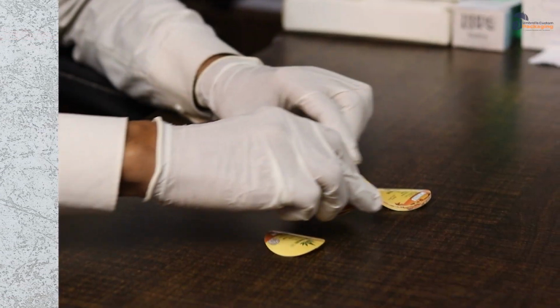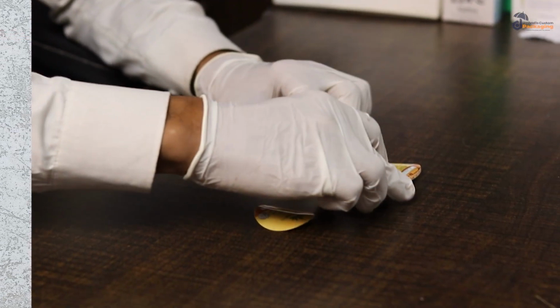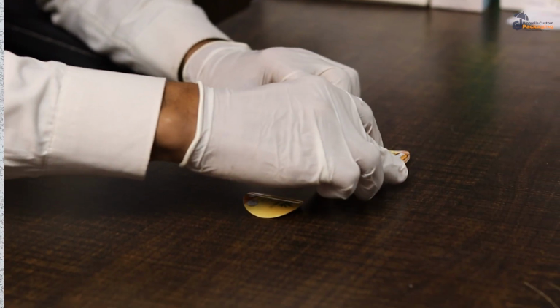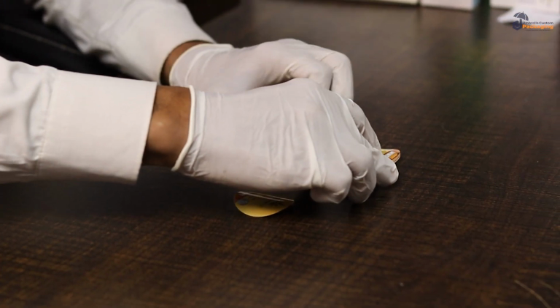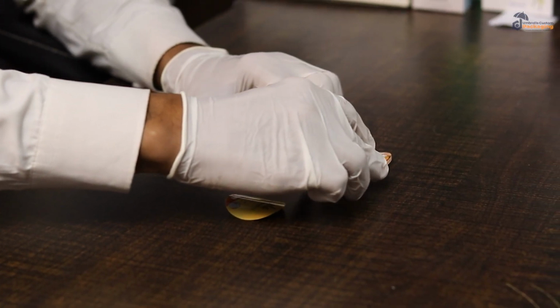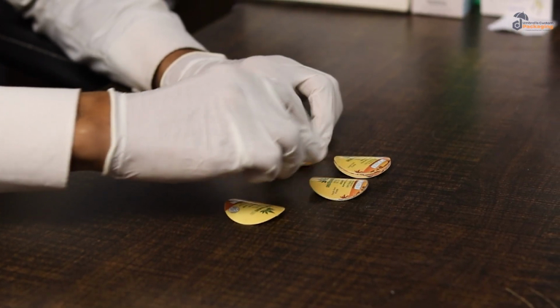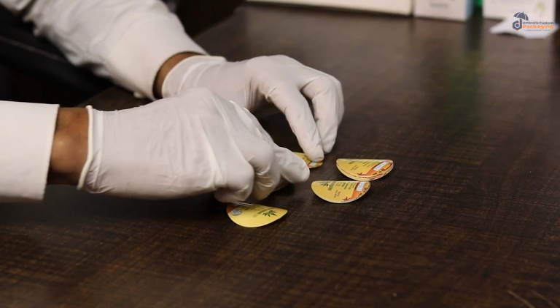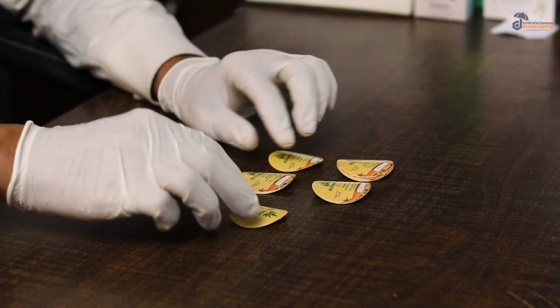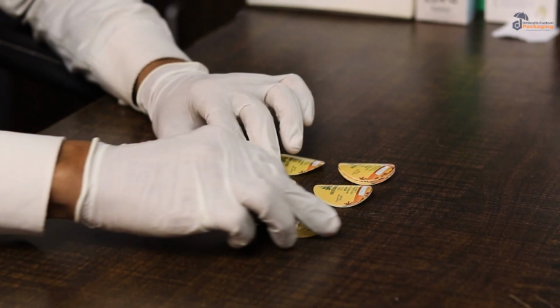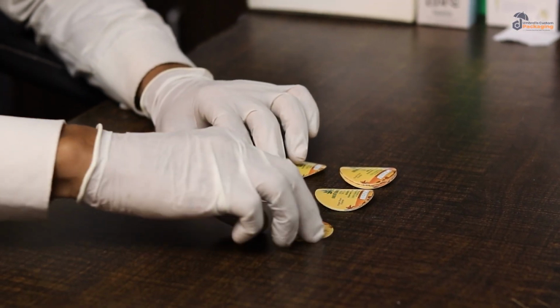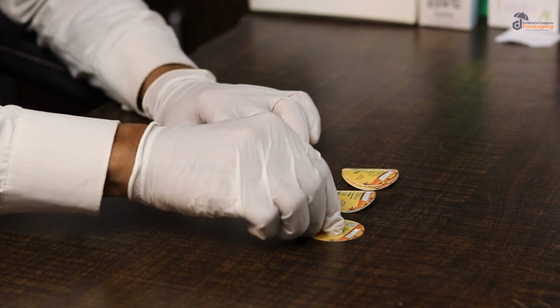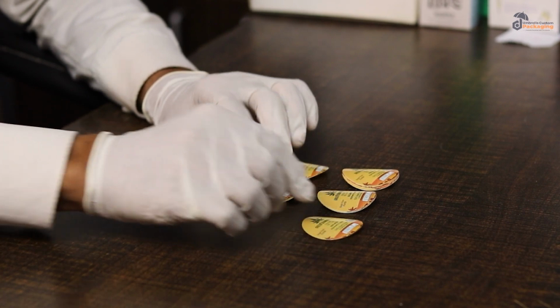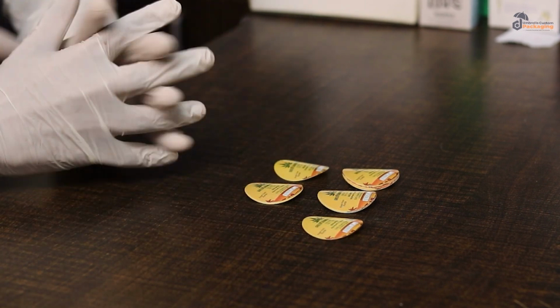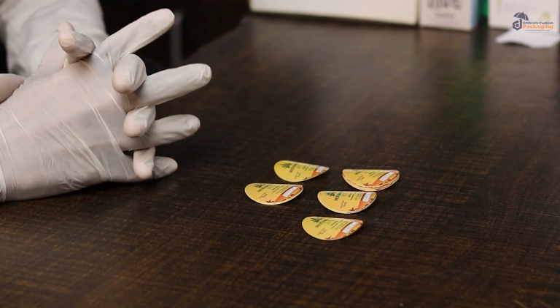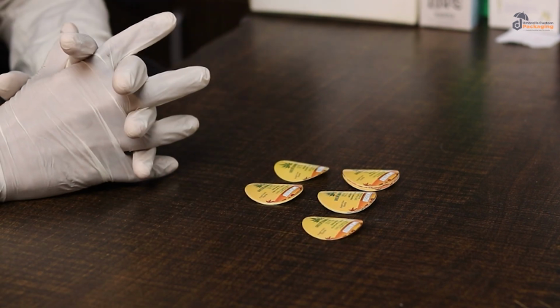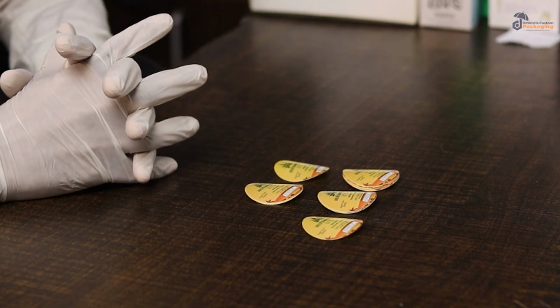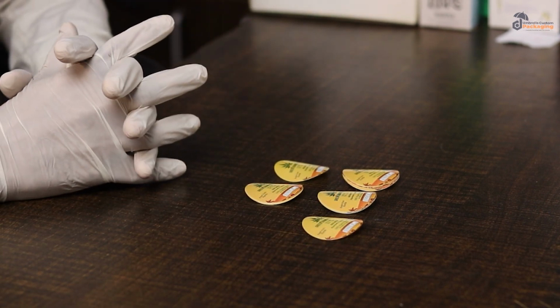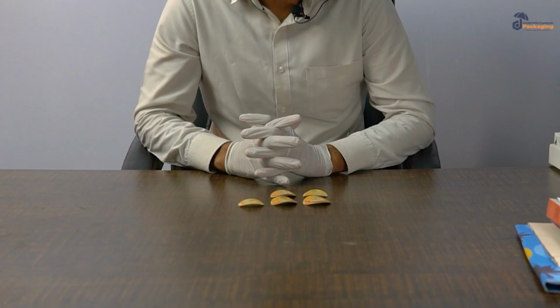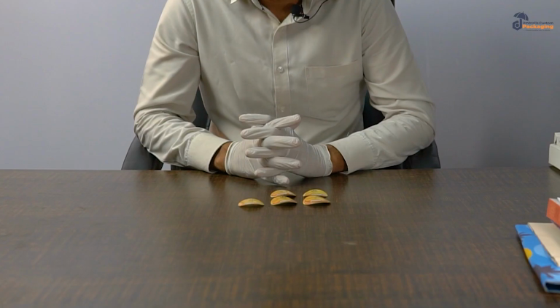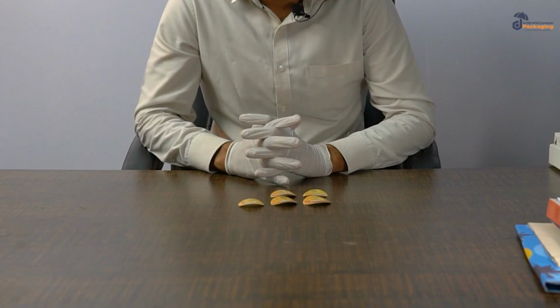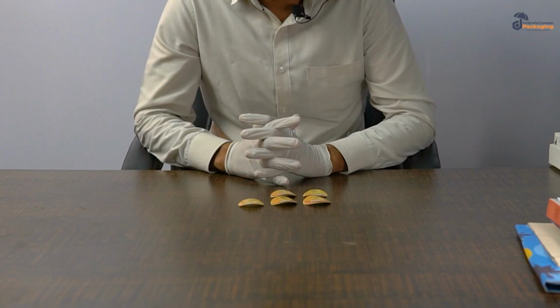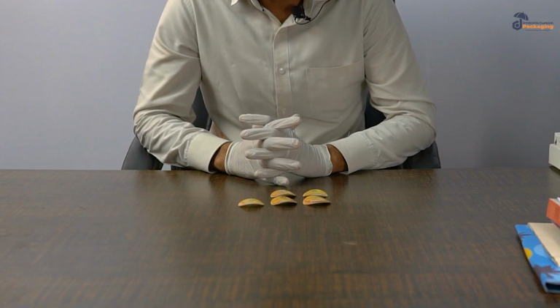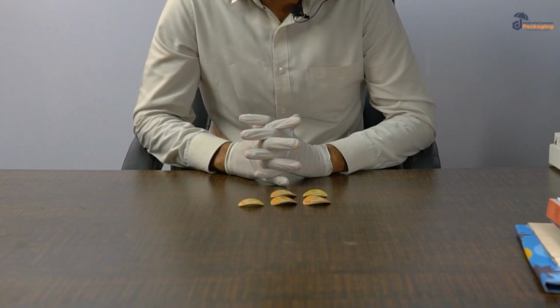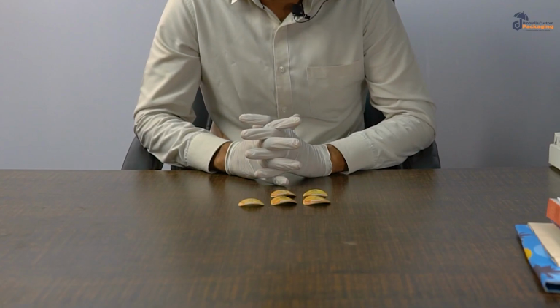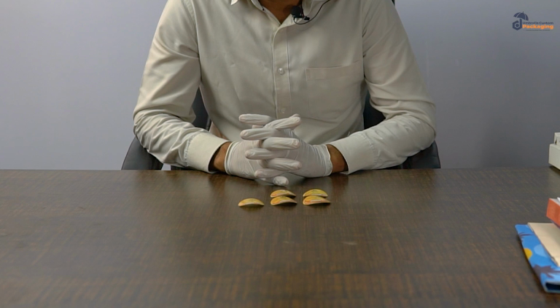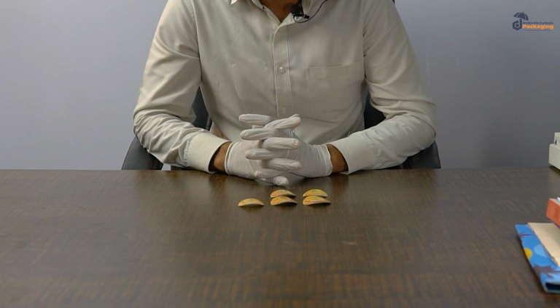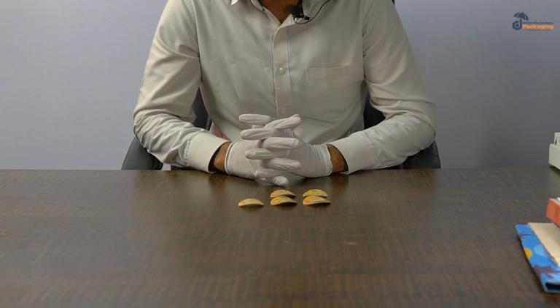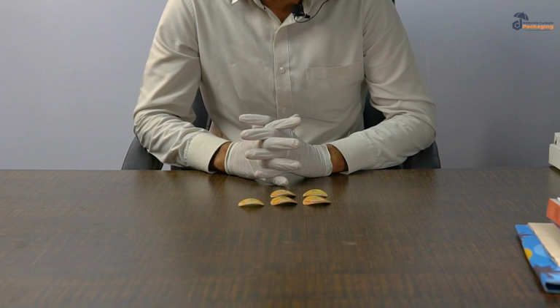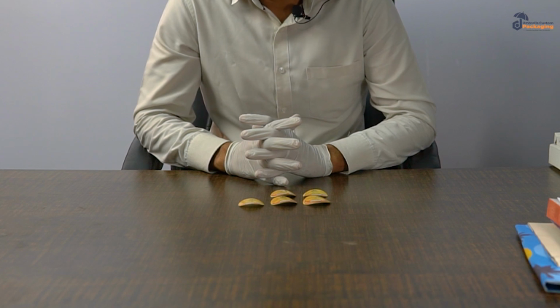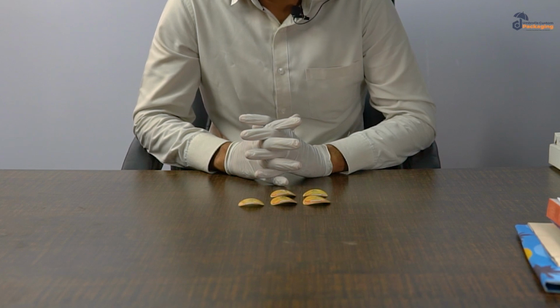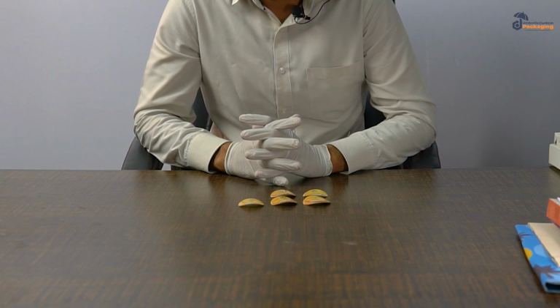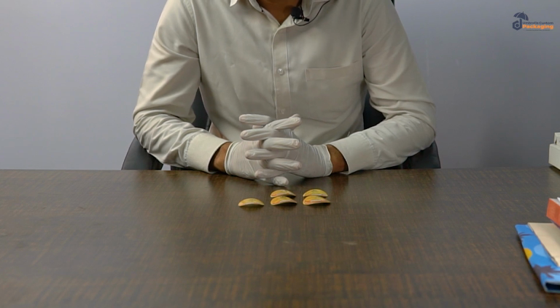We are here to produce the stickers as per the artwork required by the clients. You can customize the stickers as per your requirements. We can design and produce the stickers in any shape, size, and colors.